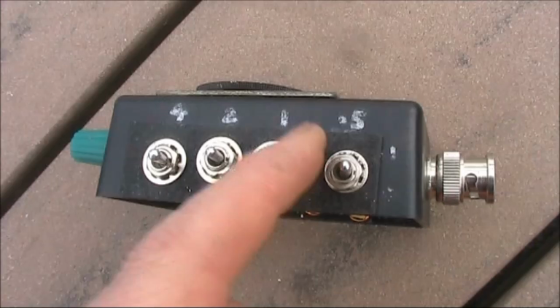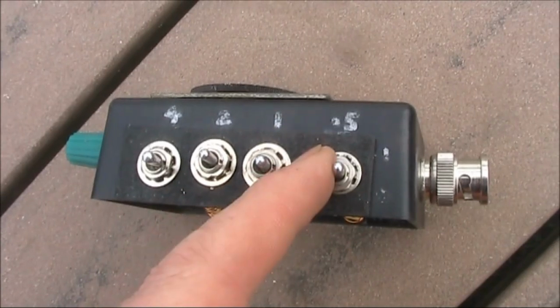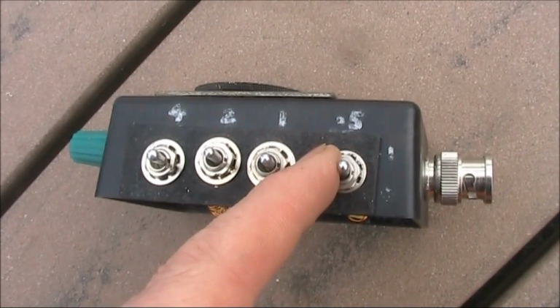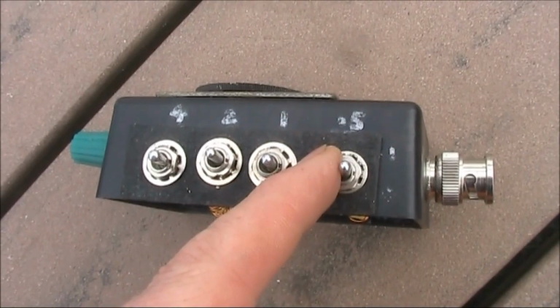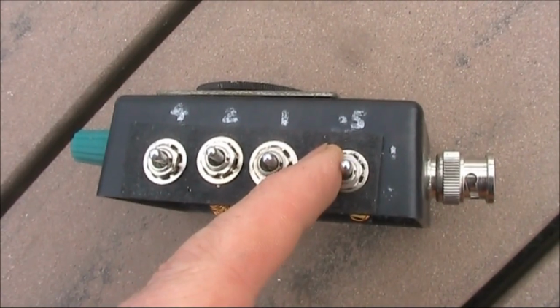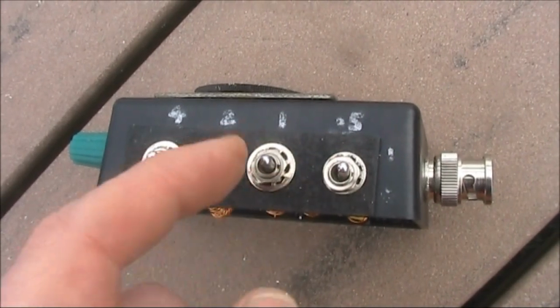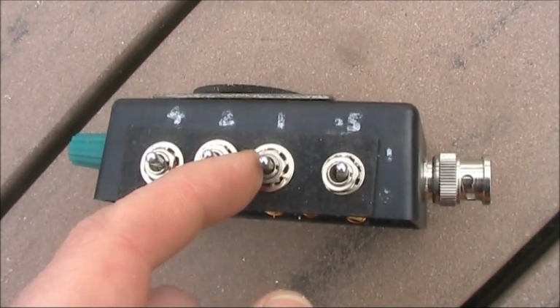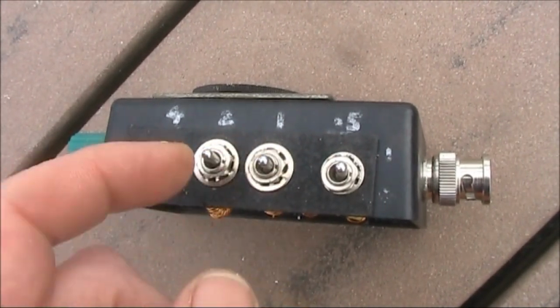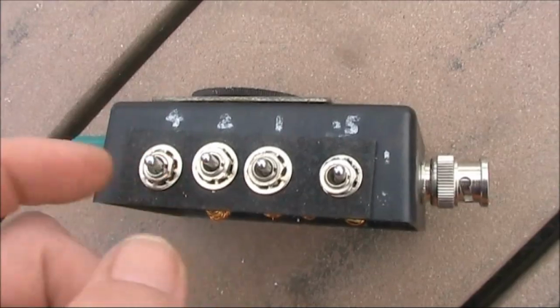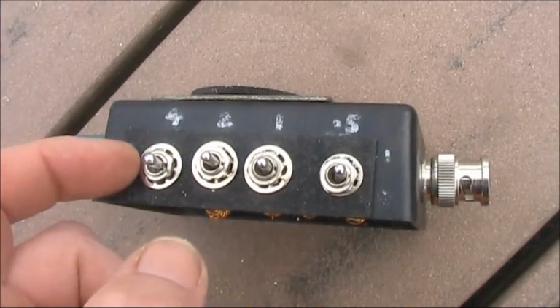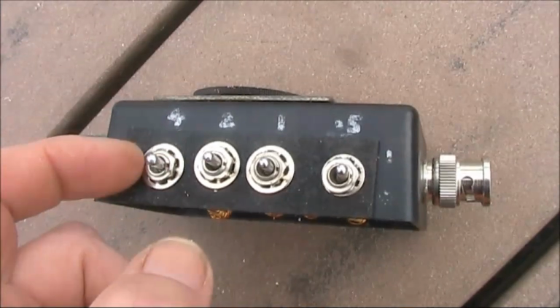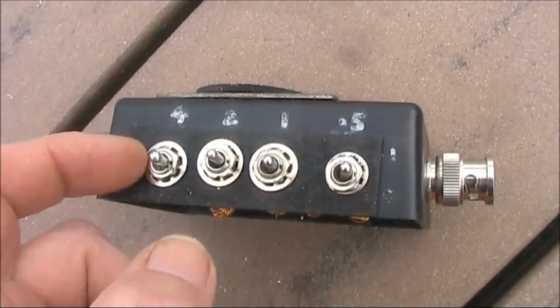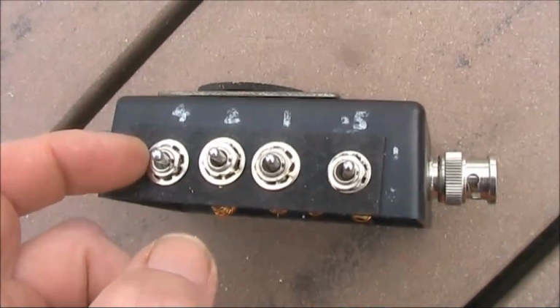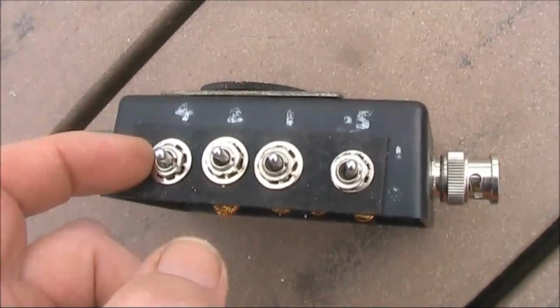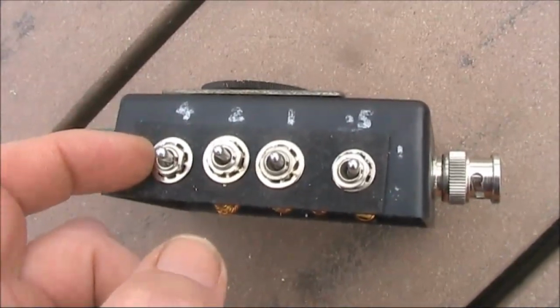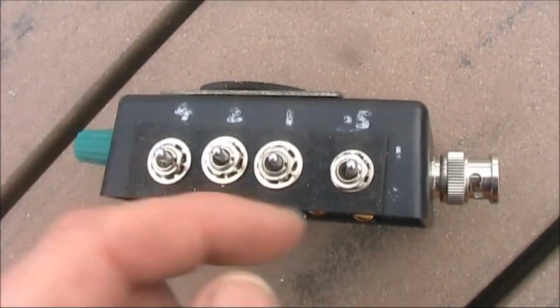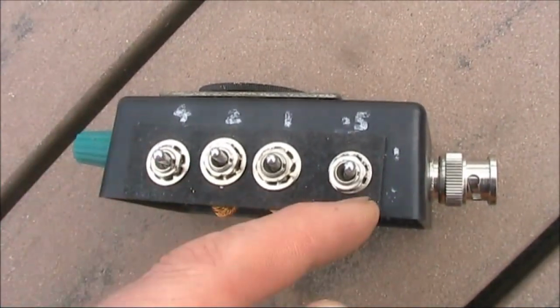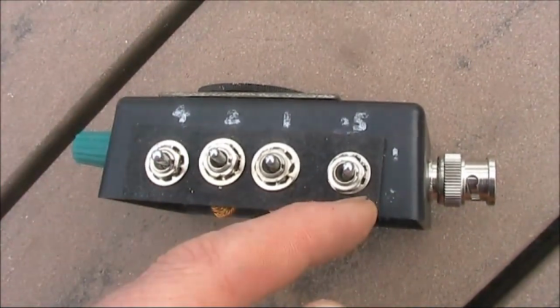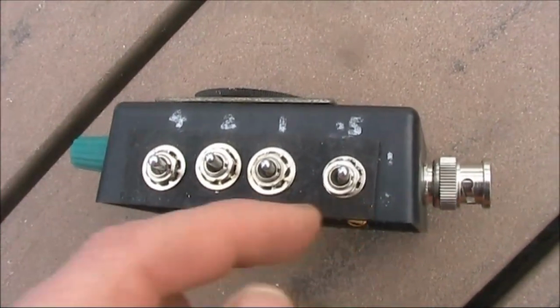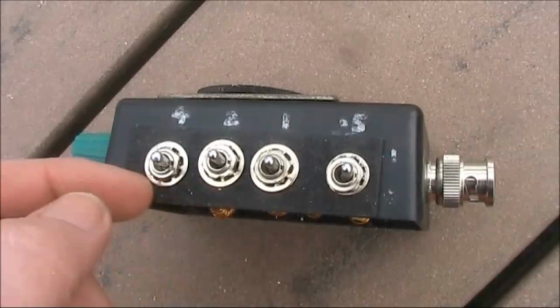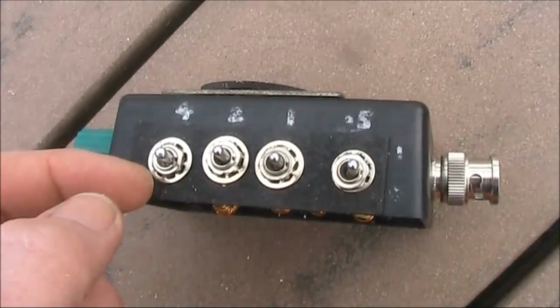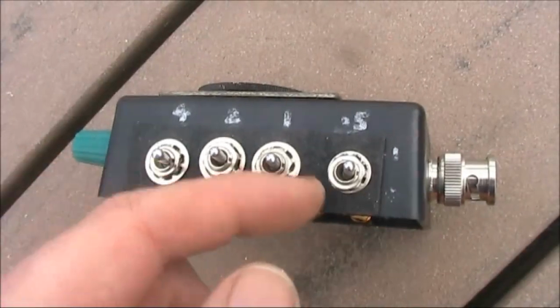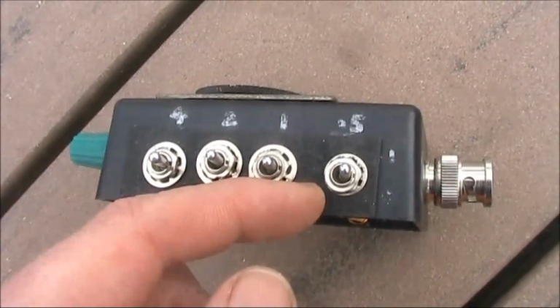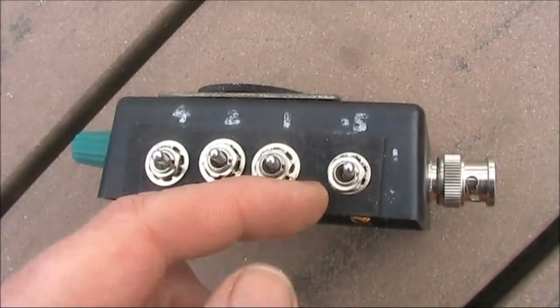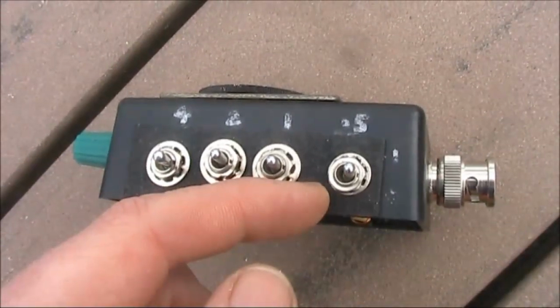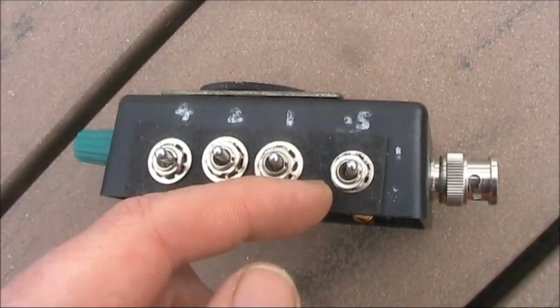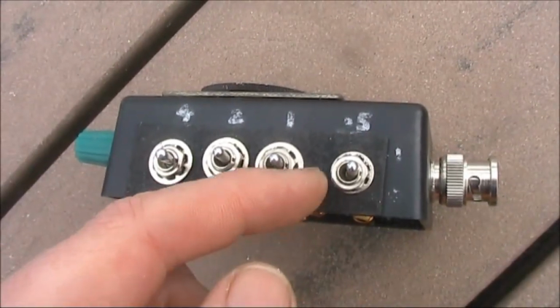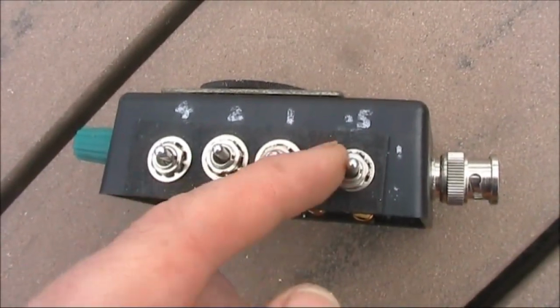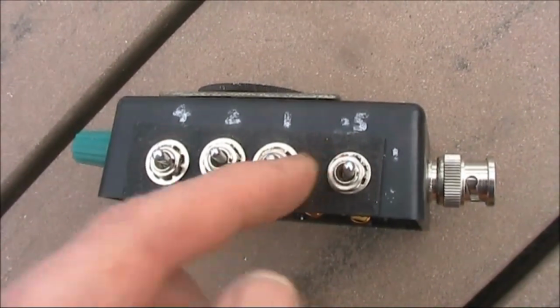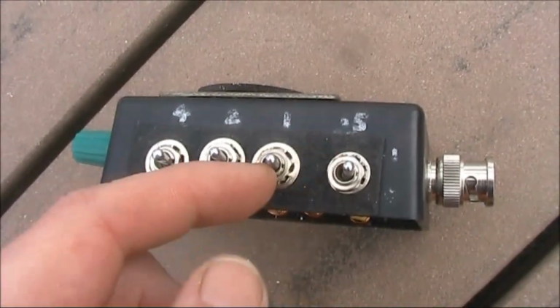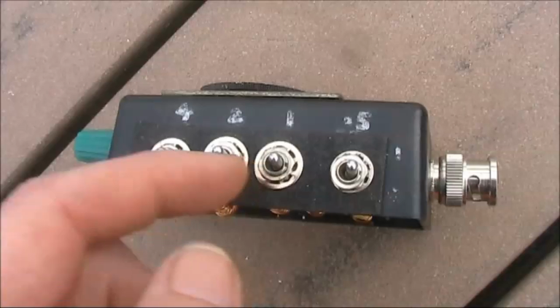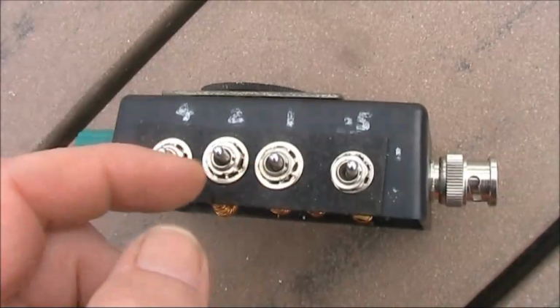The values are 0.5, 1, 2, and 4 microhenry. The selection is like a binary process, and you can get up to 7.5 microhenry's inductance in 0.5 microhenry increments.